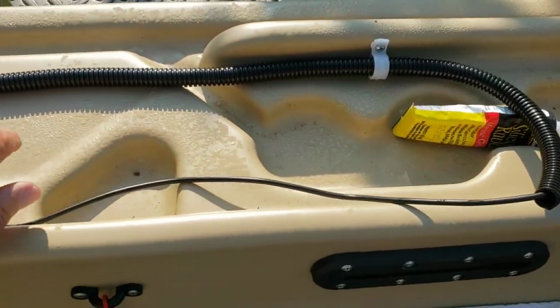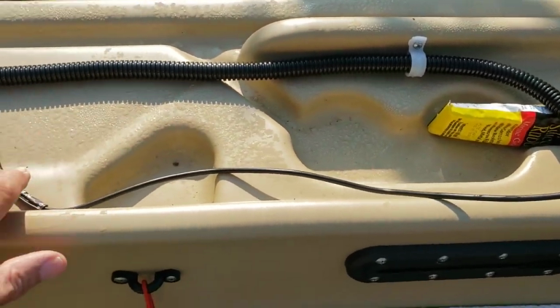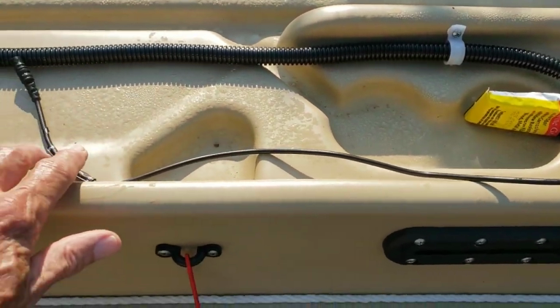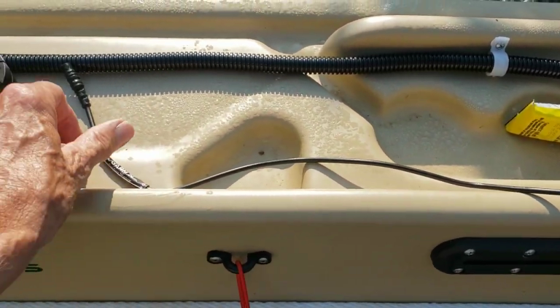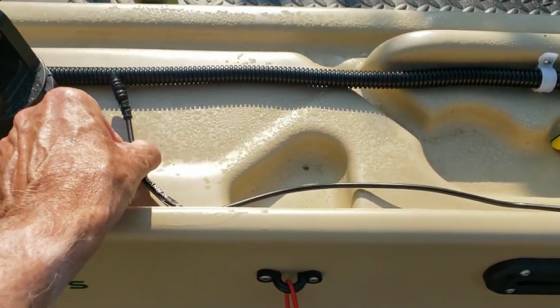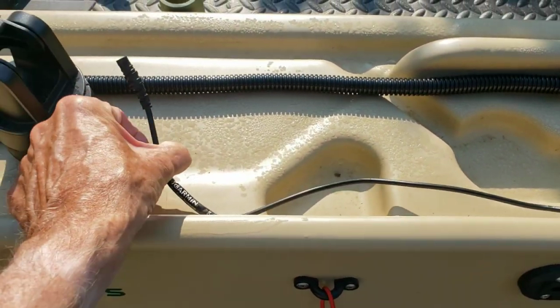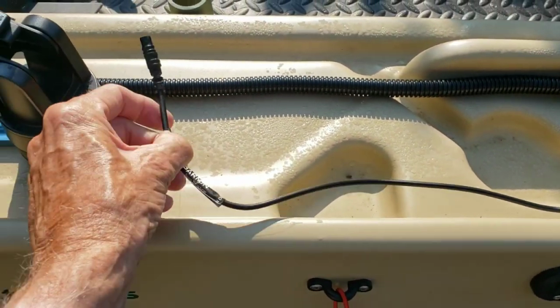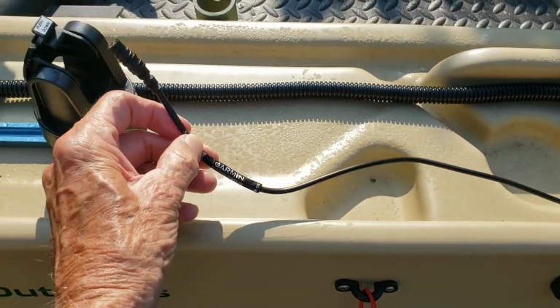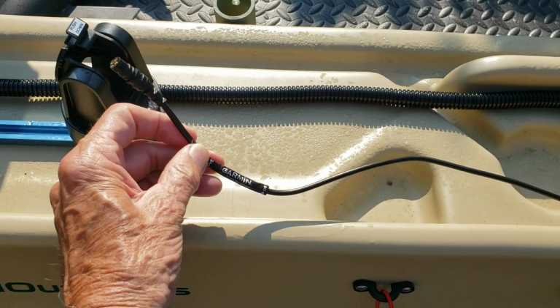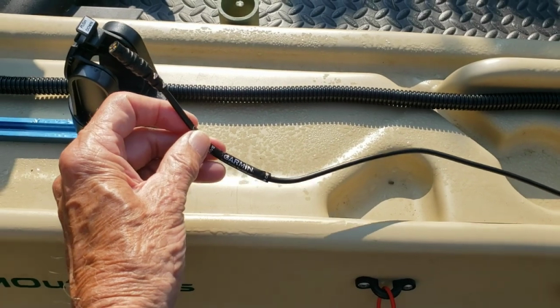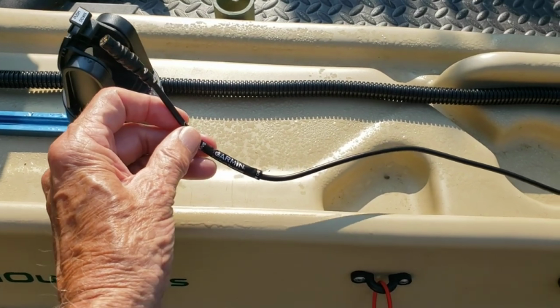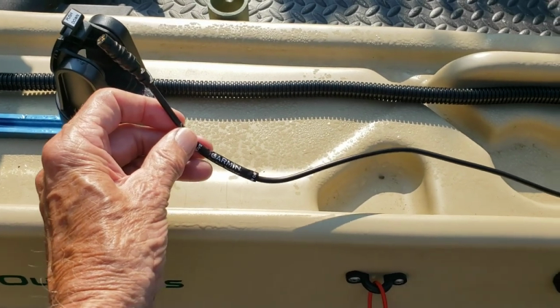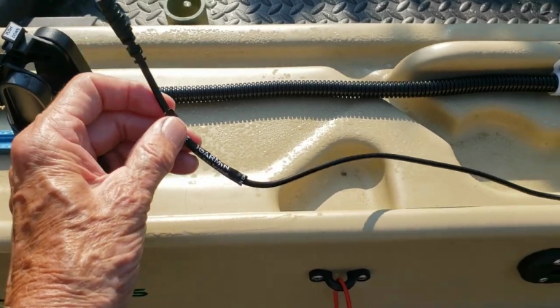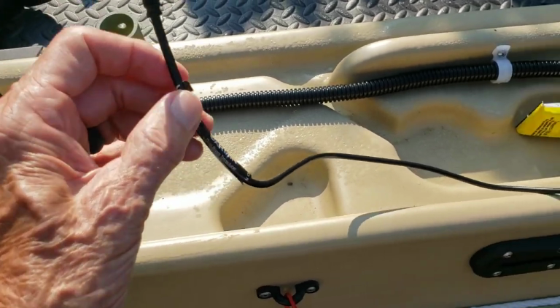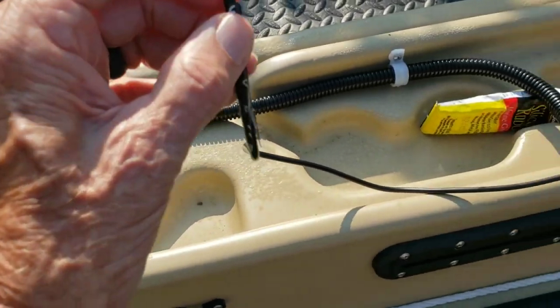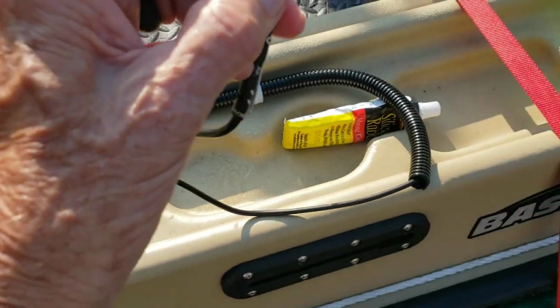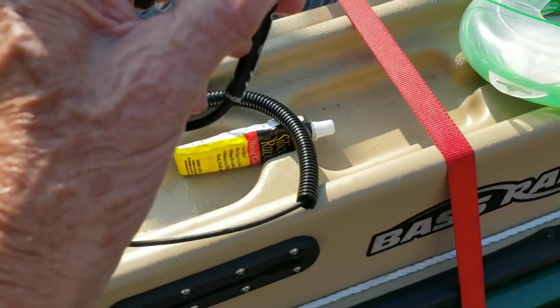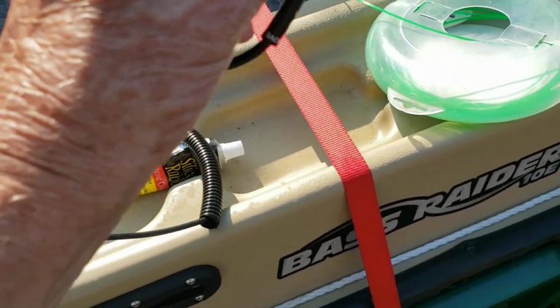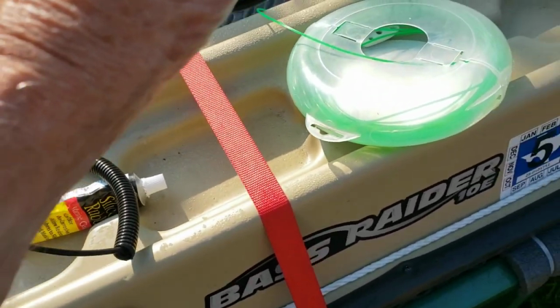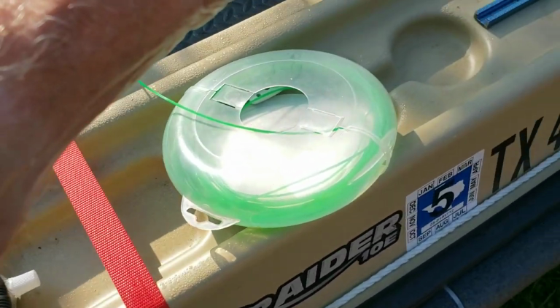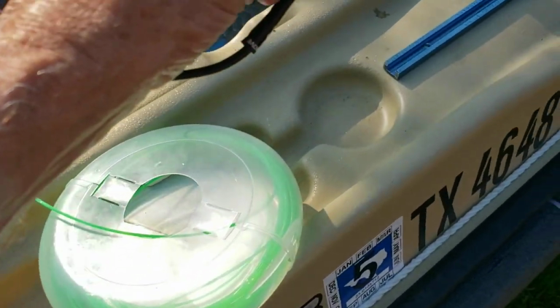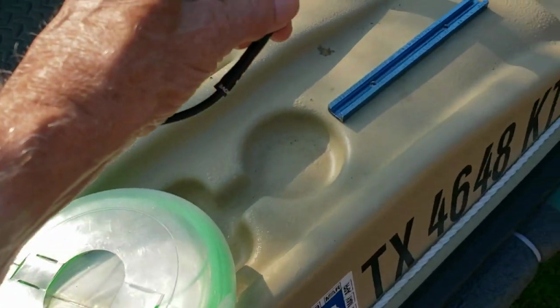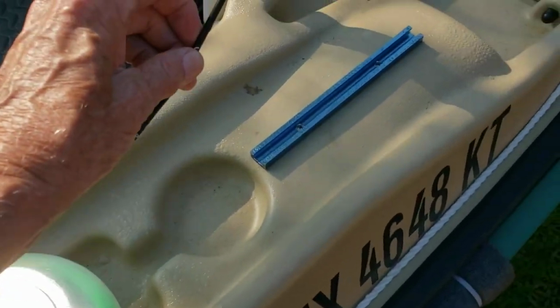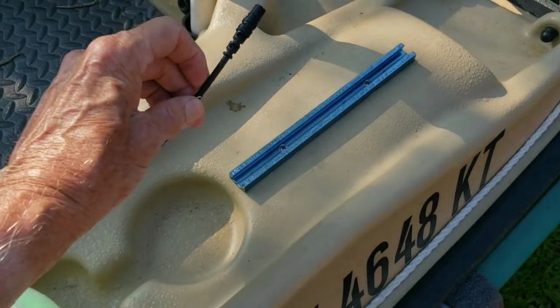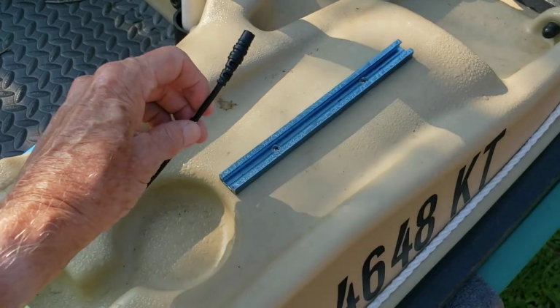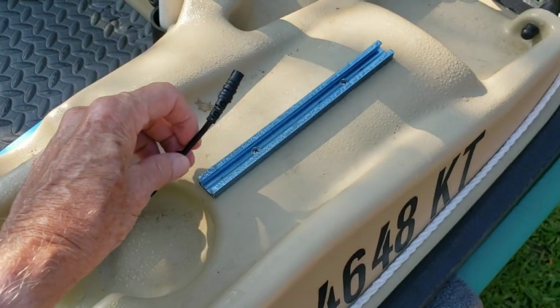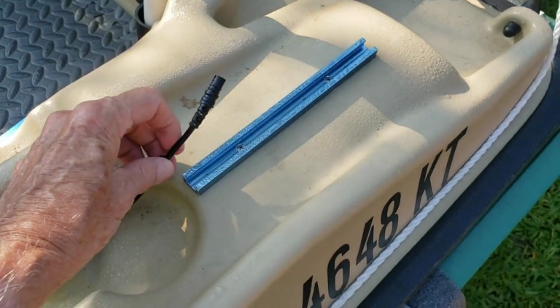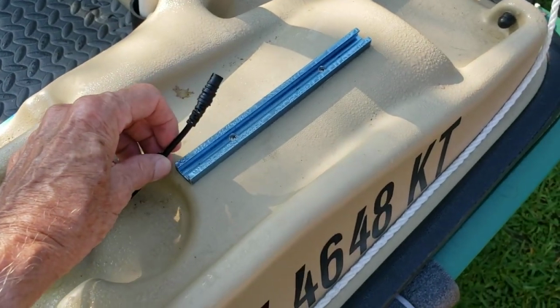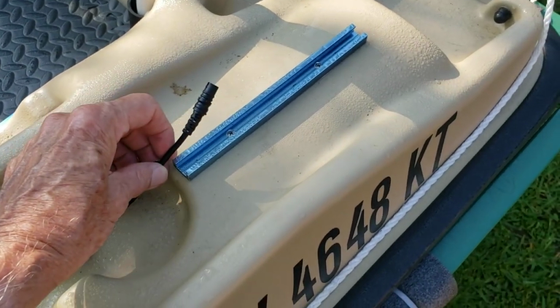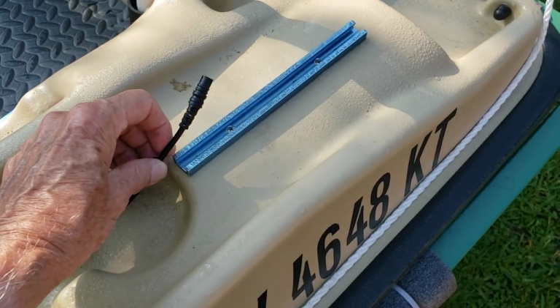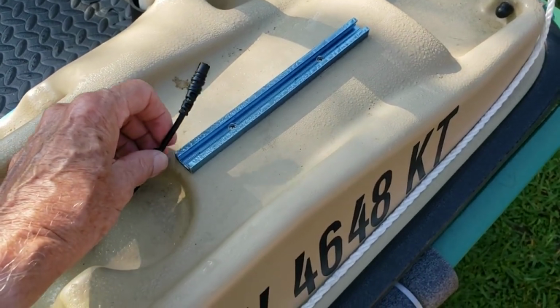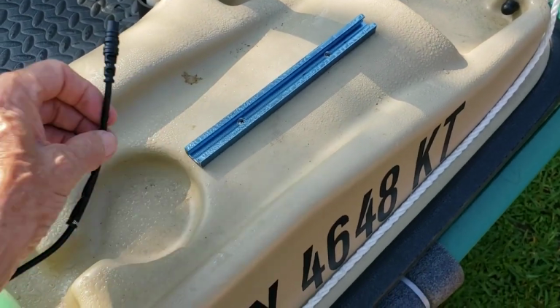I've got this coming down all the way past the fish finder mount, because if I want to mount my fish finder here I have it, or I can bring it all the way down to this end where I have another T-track if I'm sitting in front of the boat.